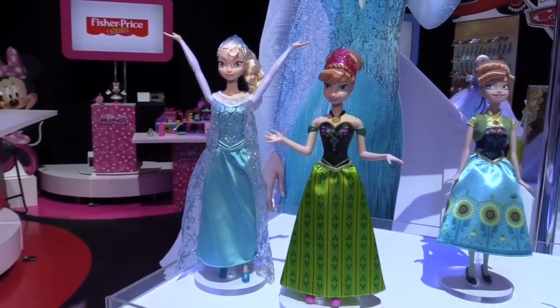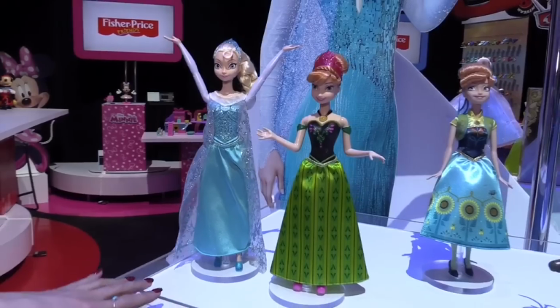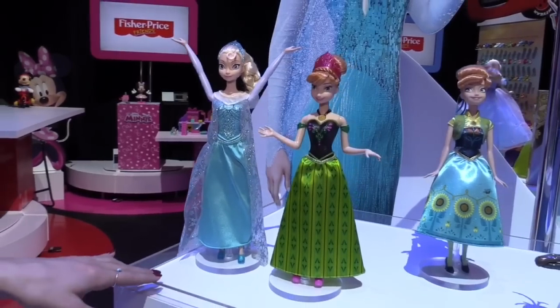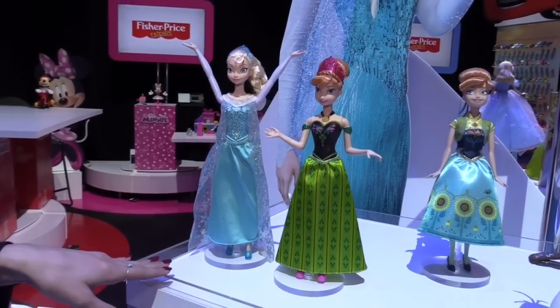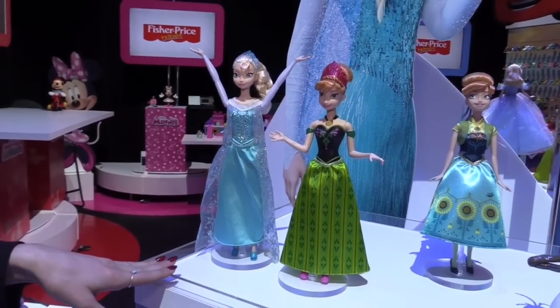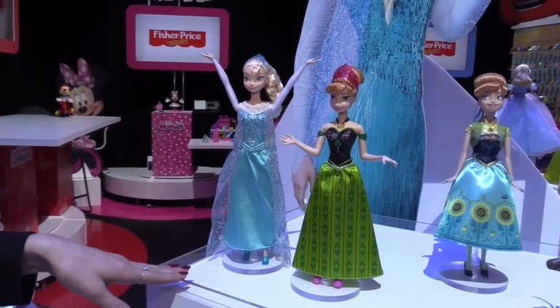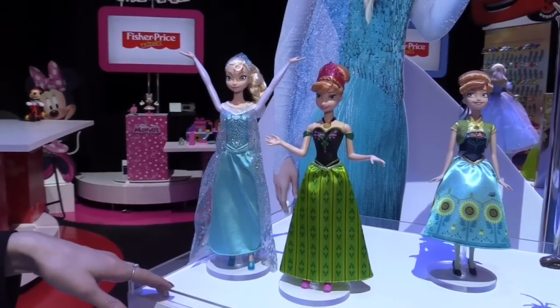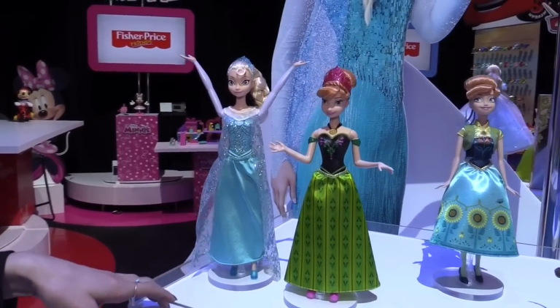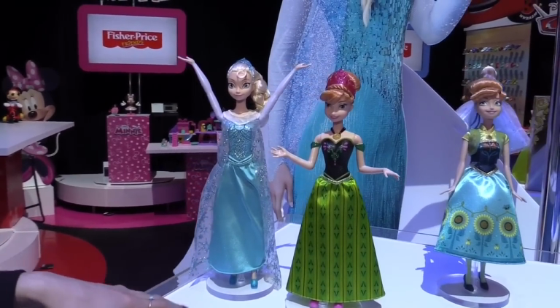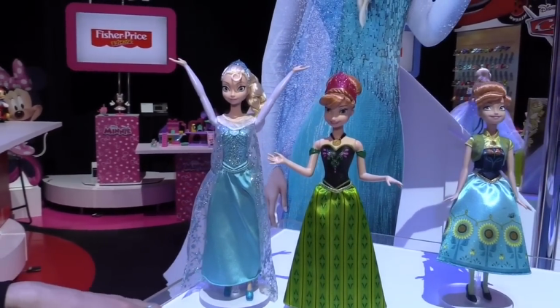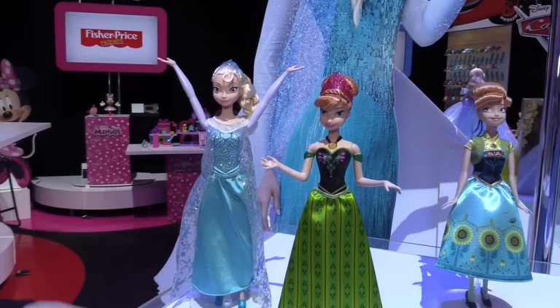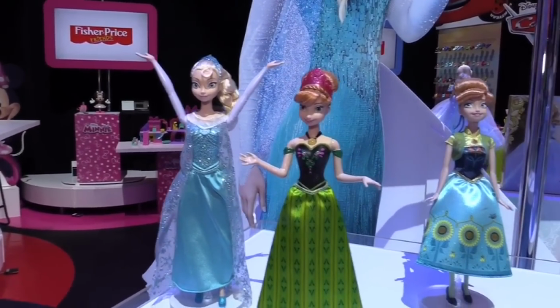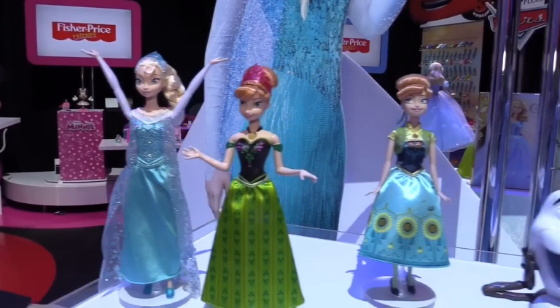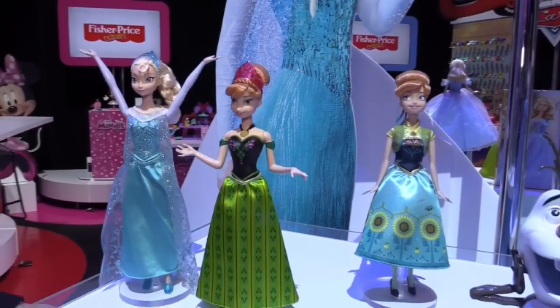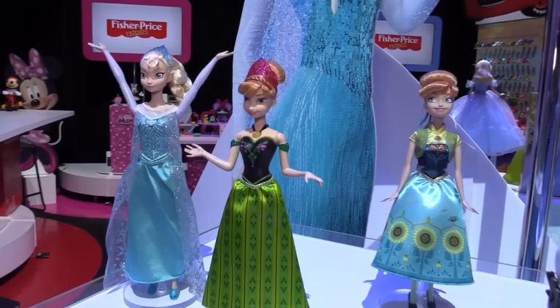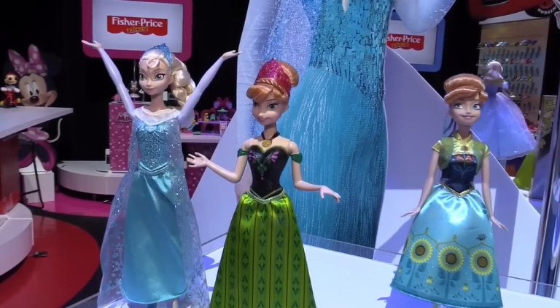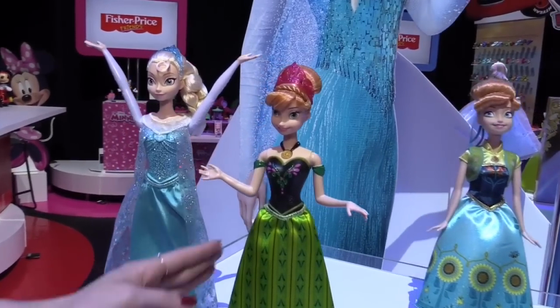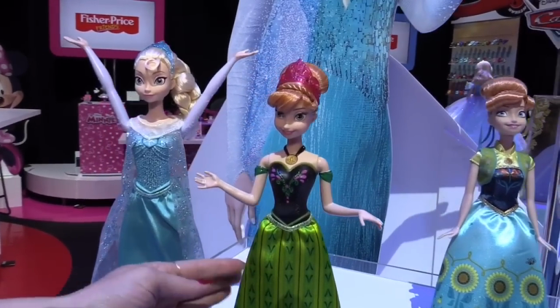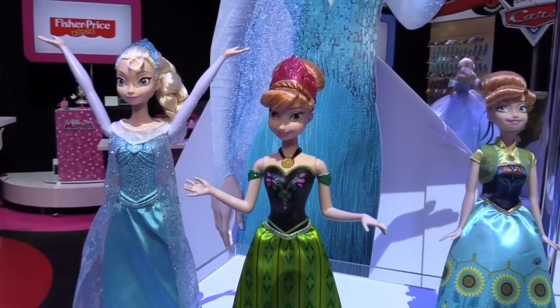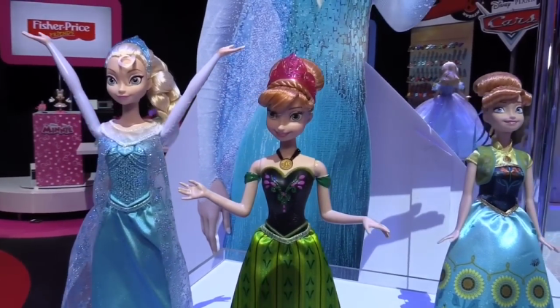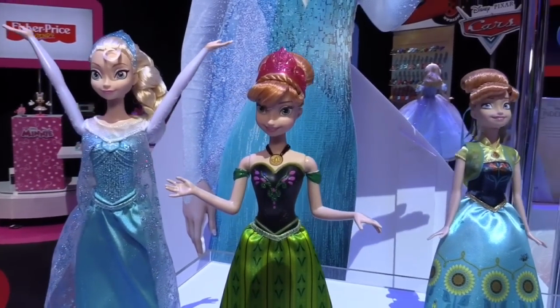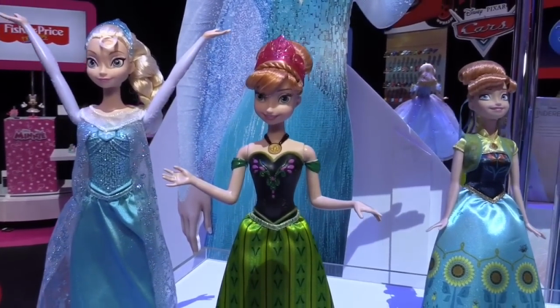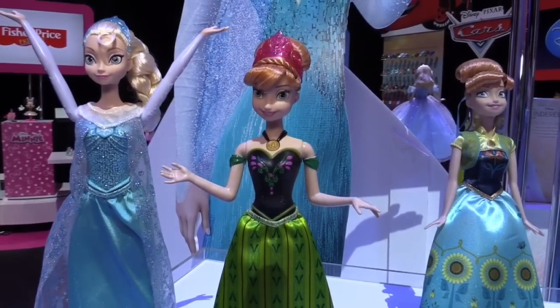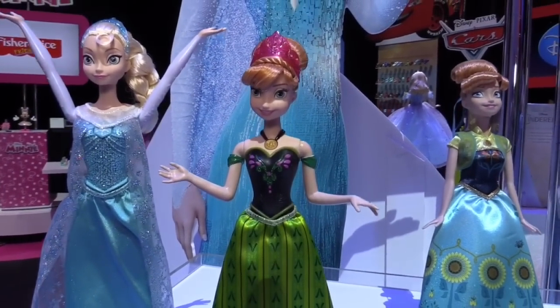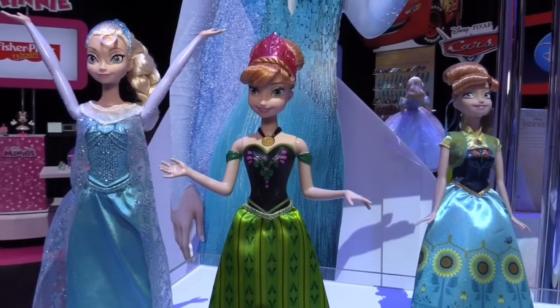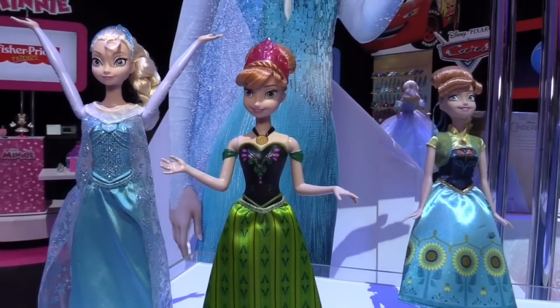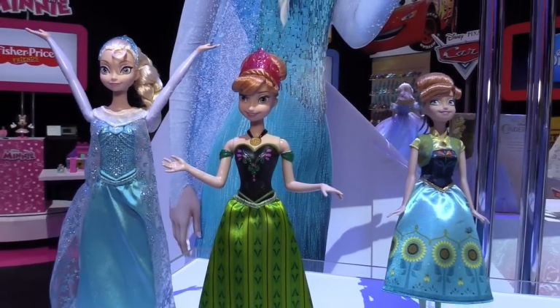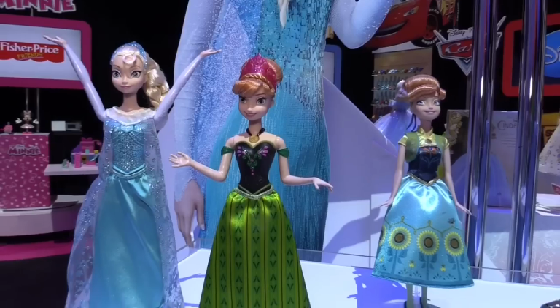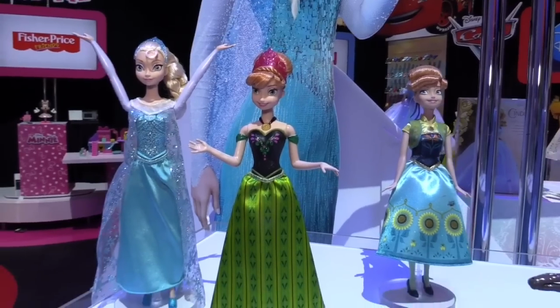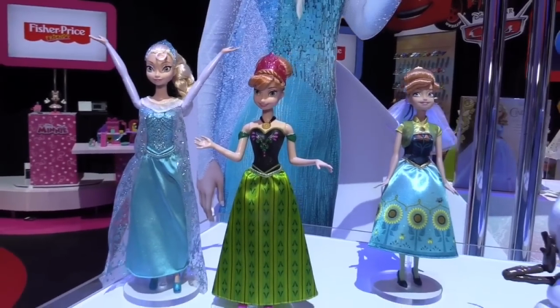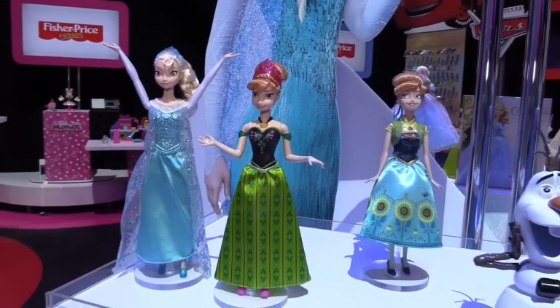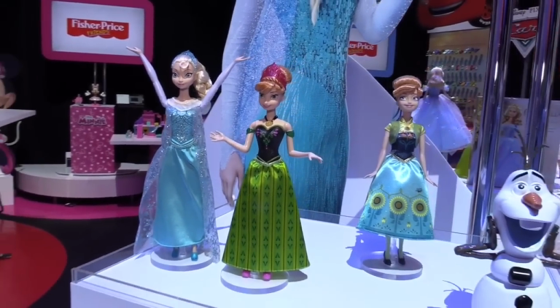She will be a spring and fall TV driver, and joining her in the fall will be singing Anna as well. Anna is wearing her coronation day dress and by pressing the button on her necklace she sings her song 'For the First Time in Forever.'